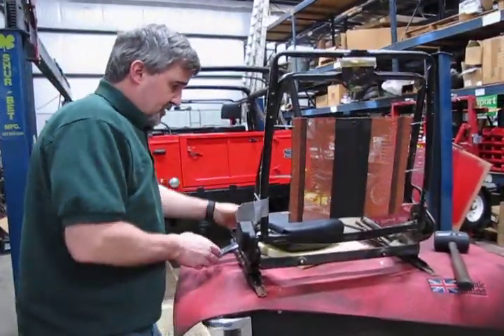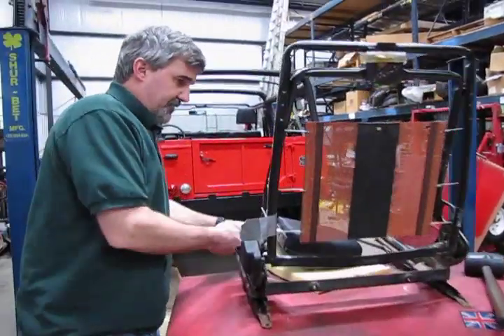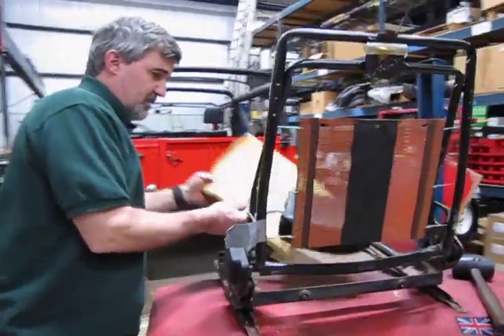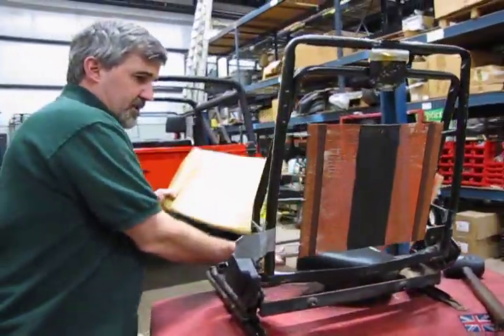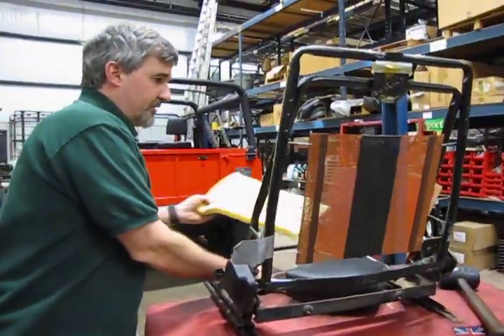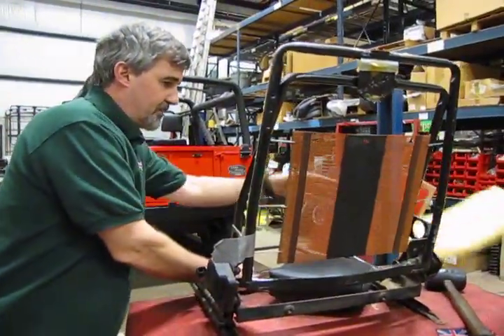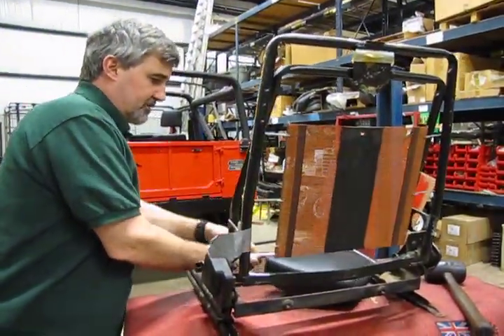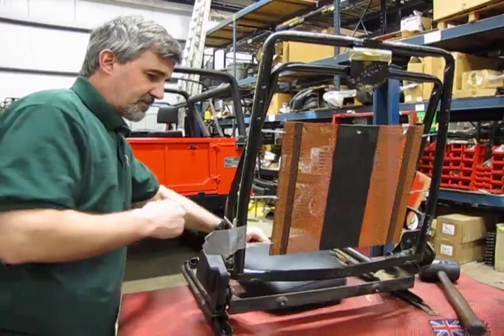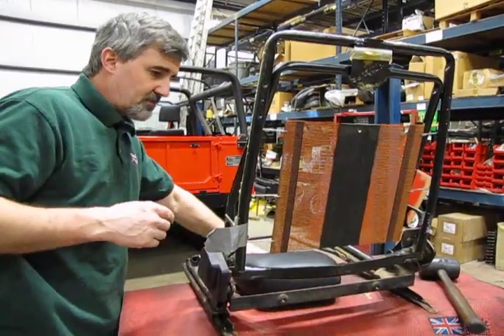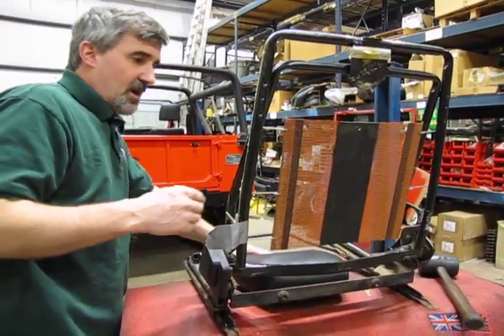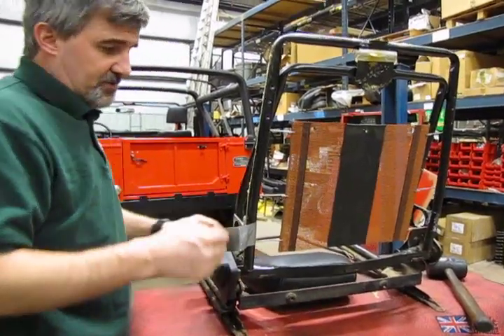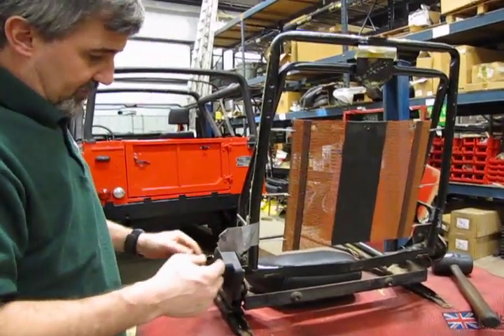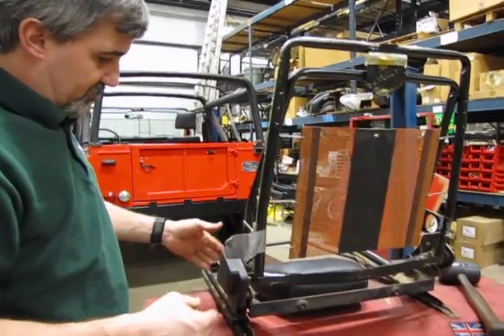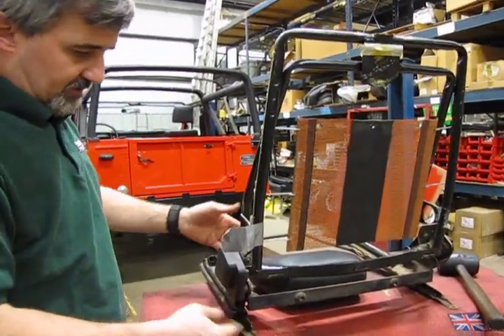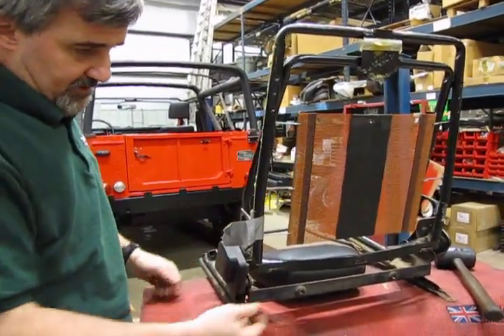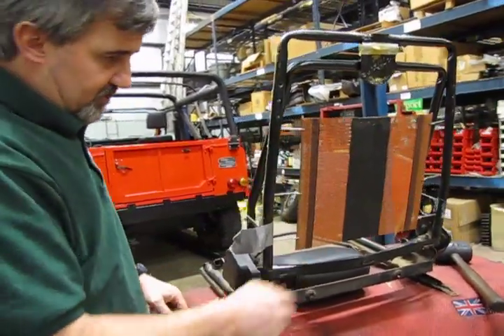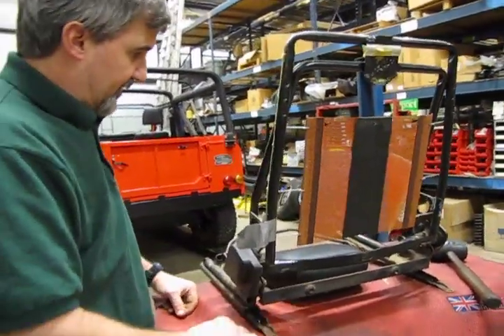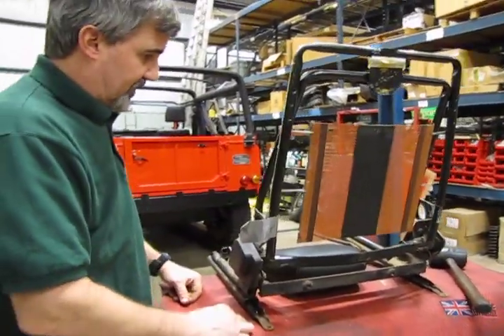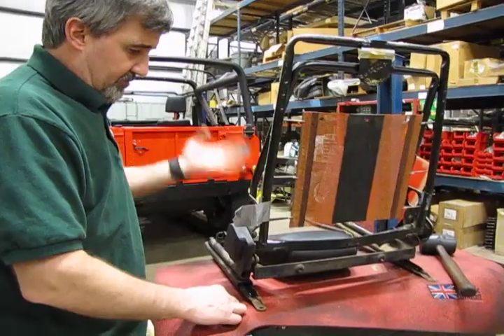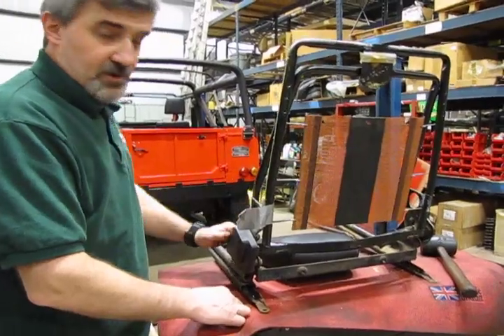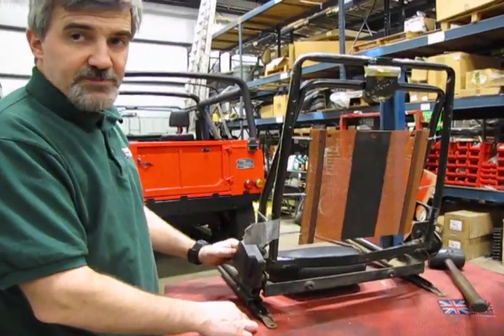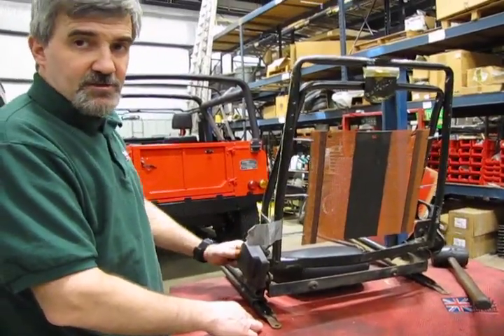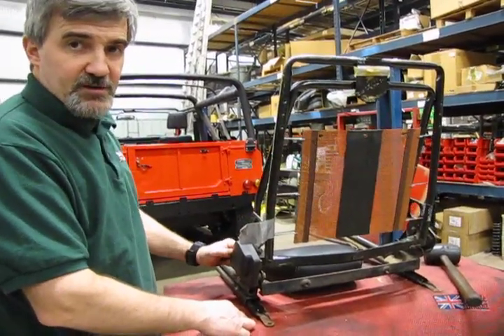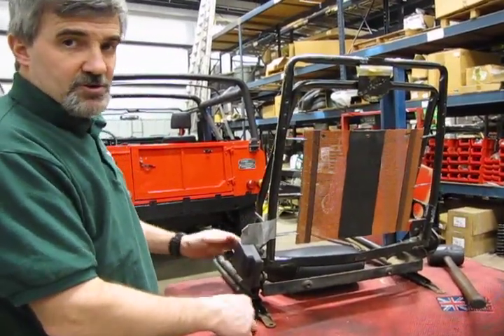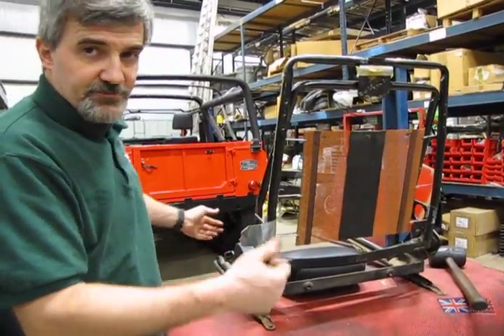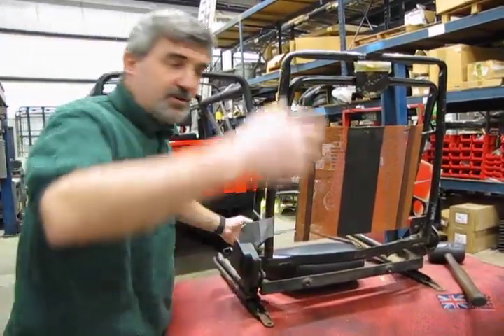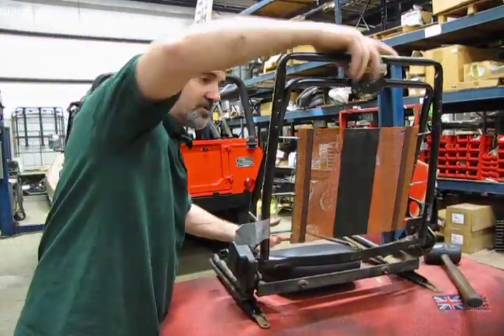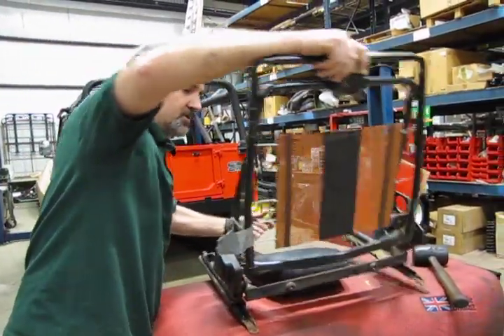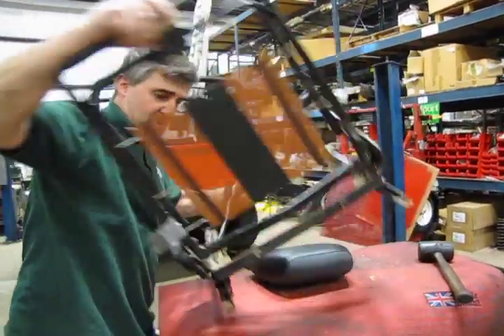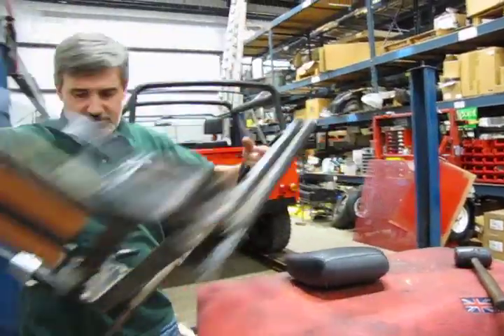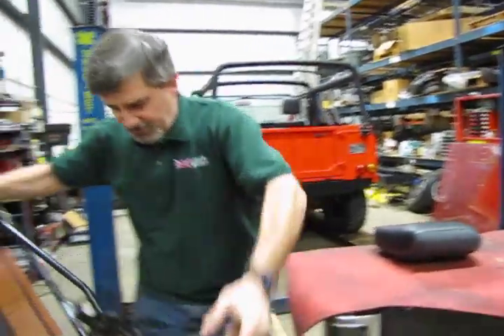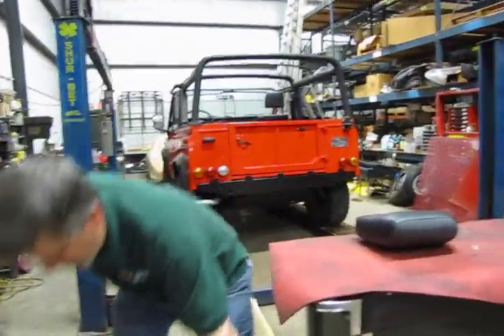We essentially have the frame apart. At this point, if you have any rust or corrosion buildup on the frame, now would be a good time to sand it and paint it — that would also improve the appearance of your seats.